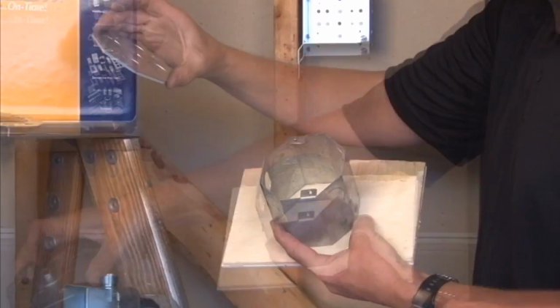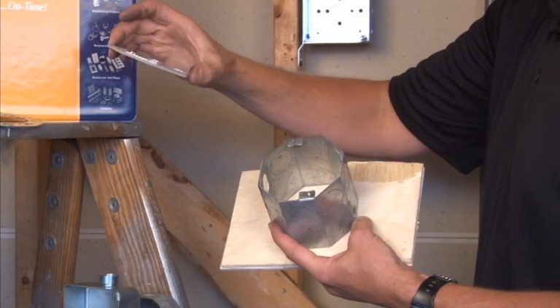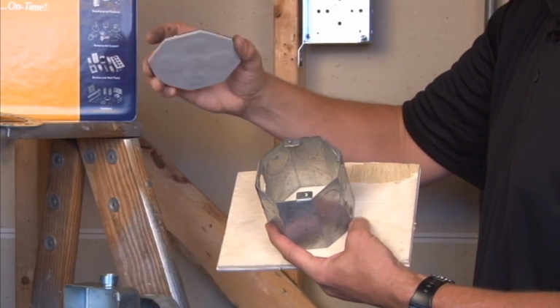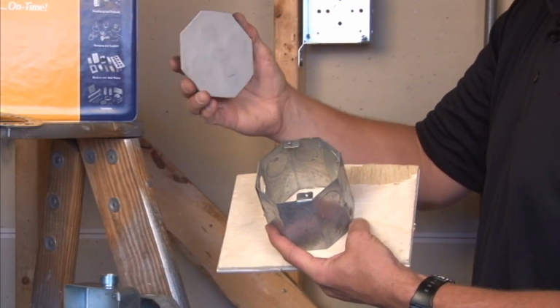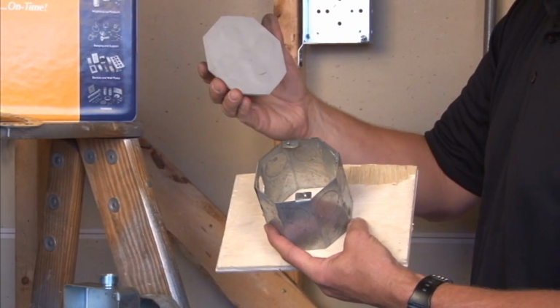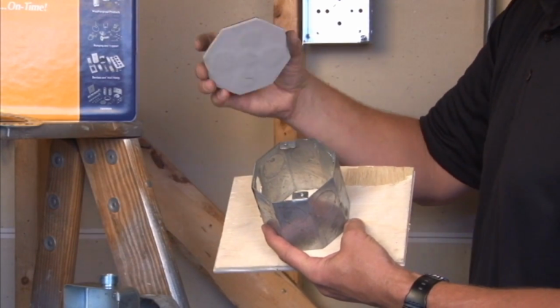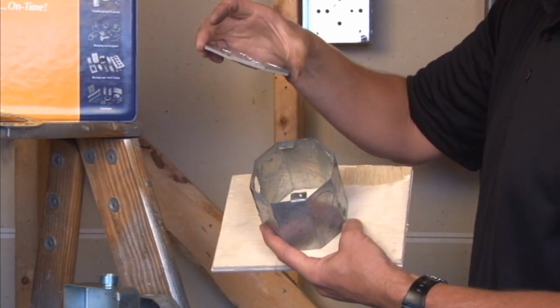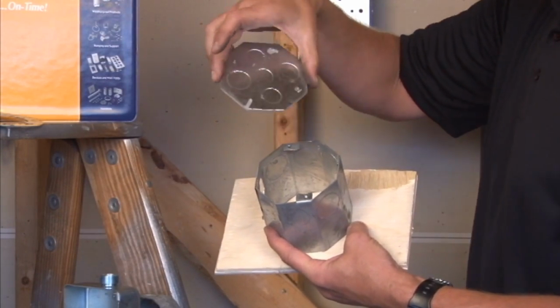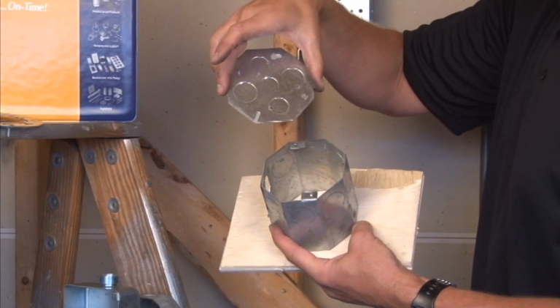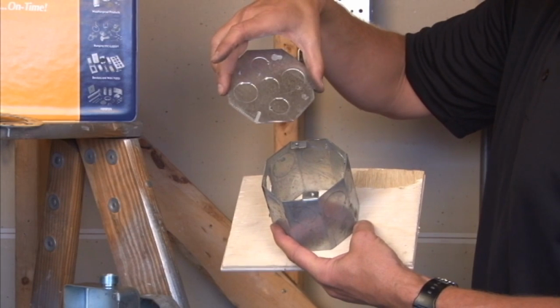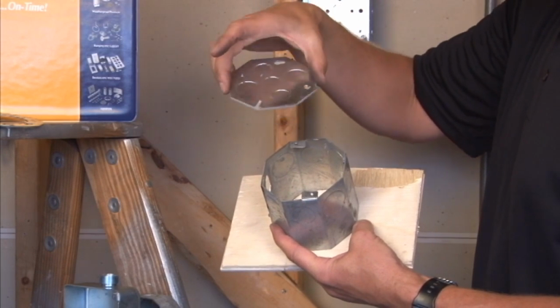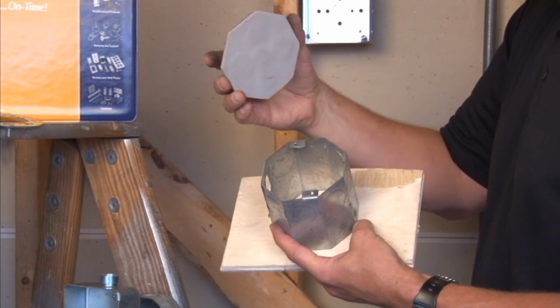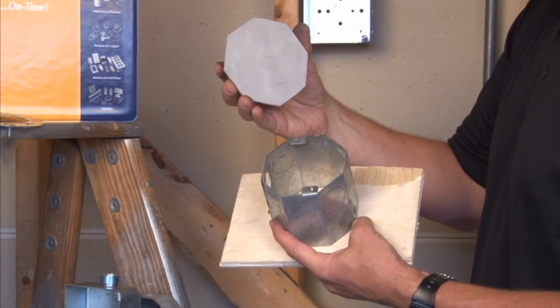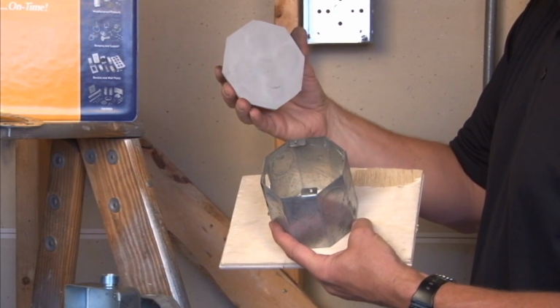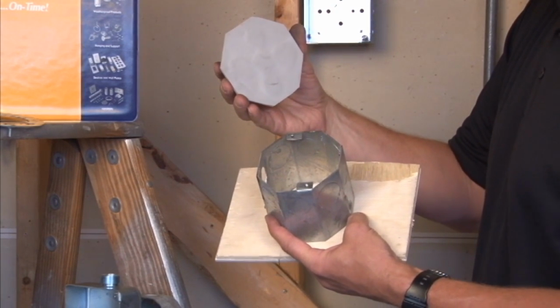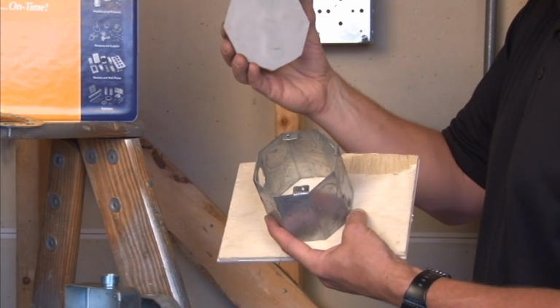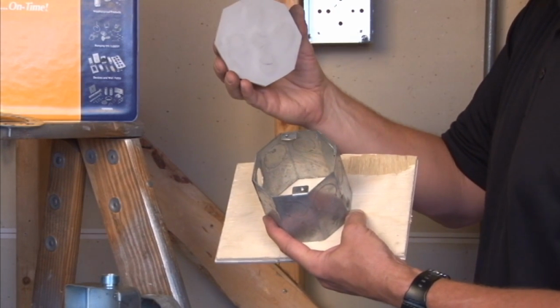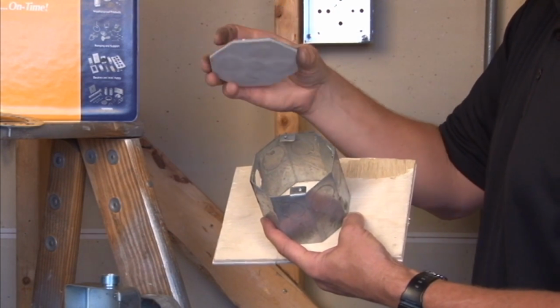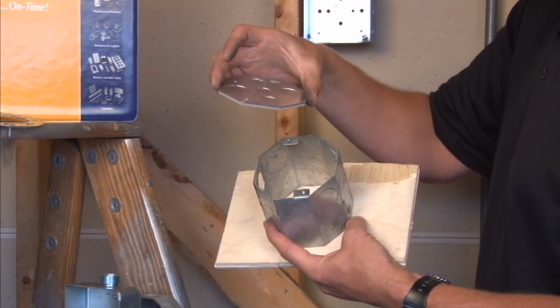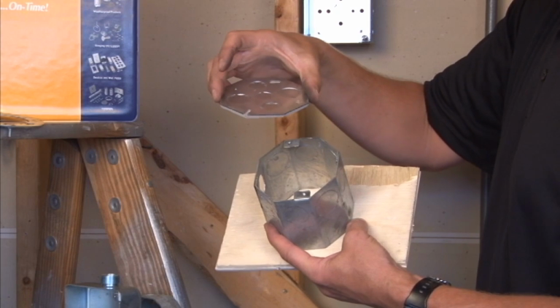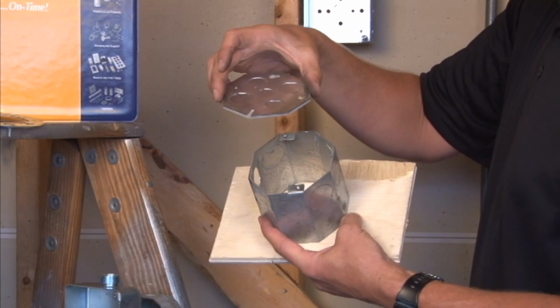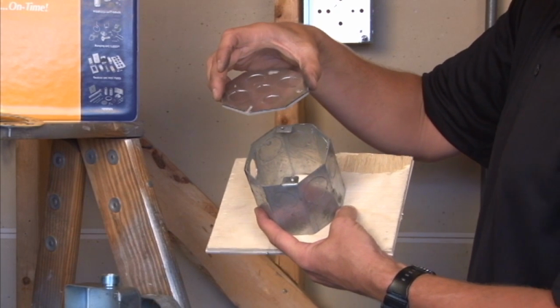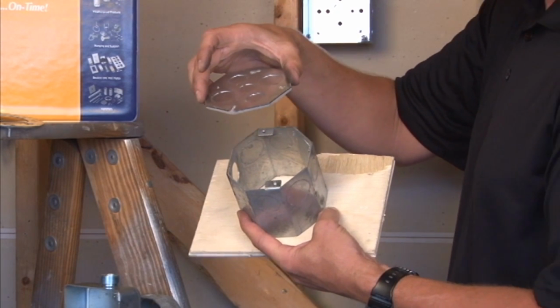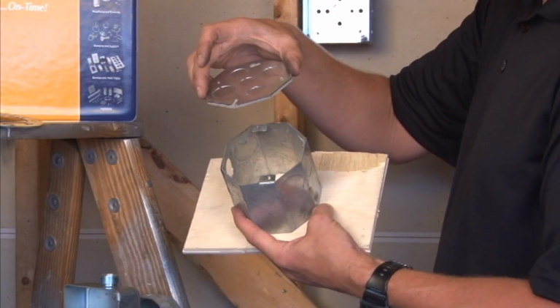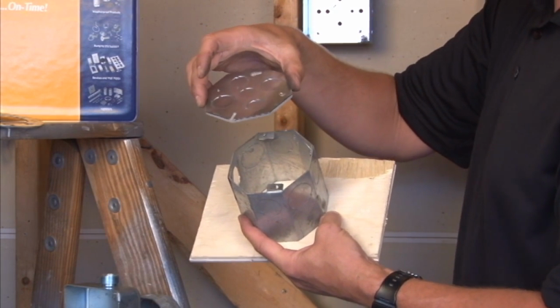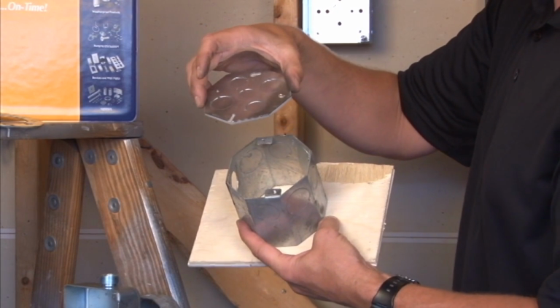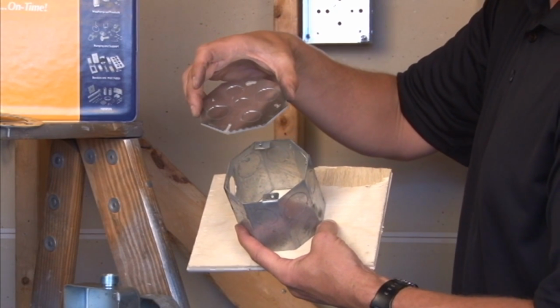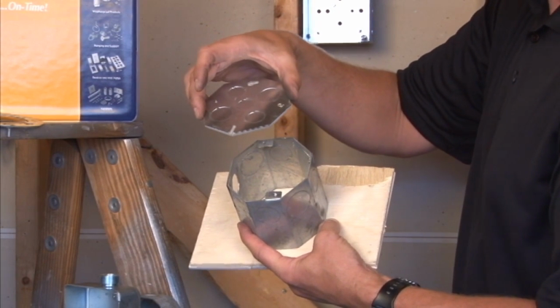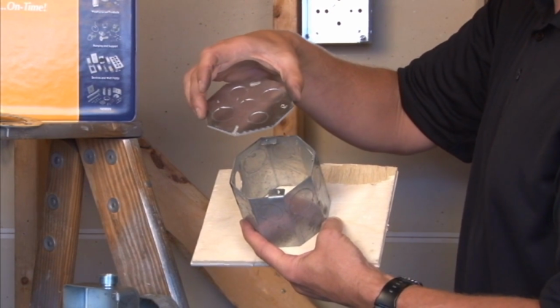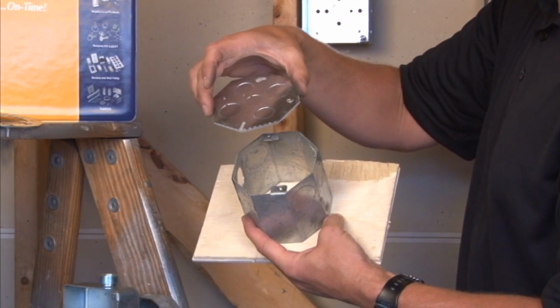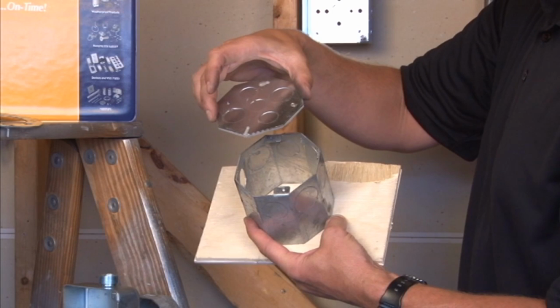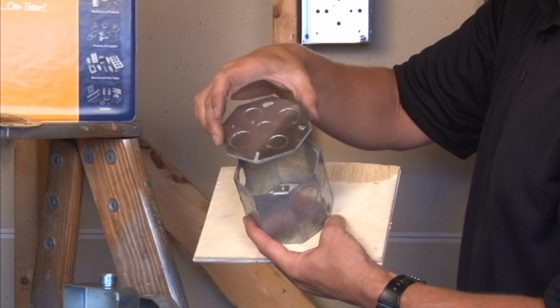We also manufacture one with half inch and three-quarter inch knockouts and a gasketed cover. These are very popular in parking garages and other areas of poured concrete construction where it might be exposed to the elements.